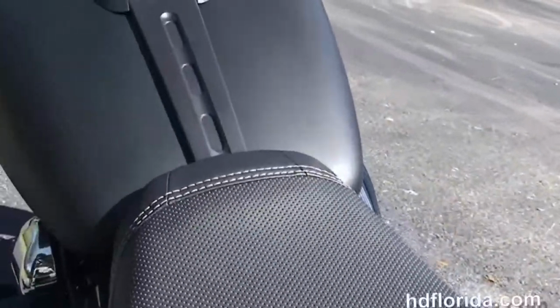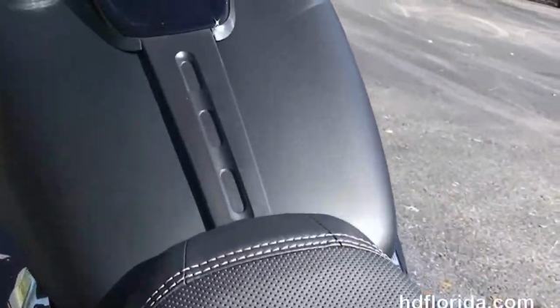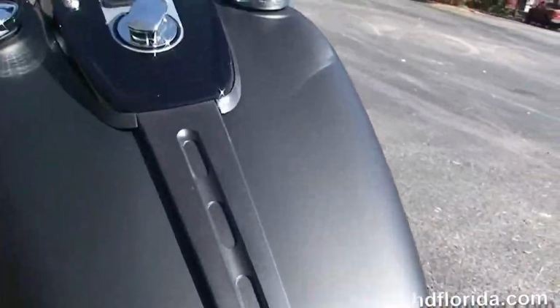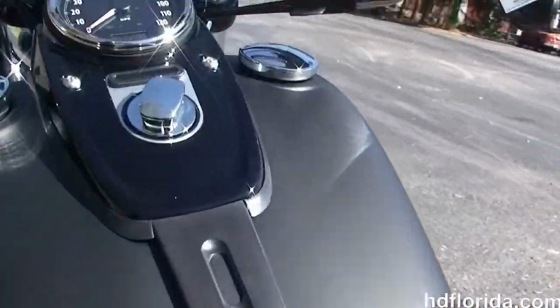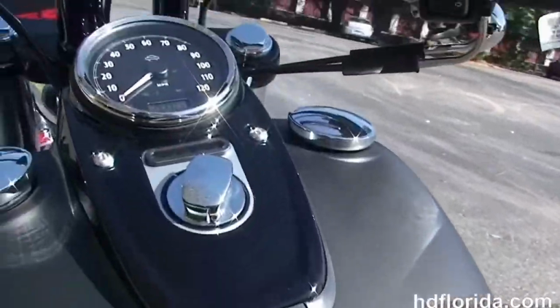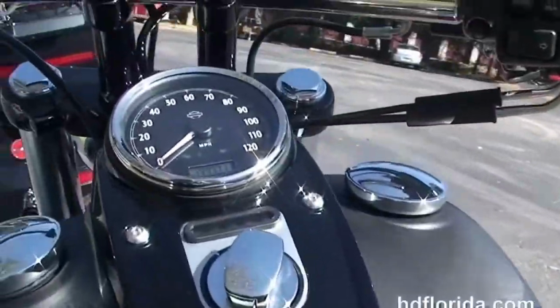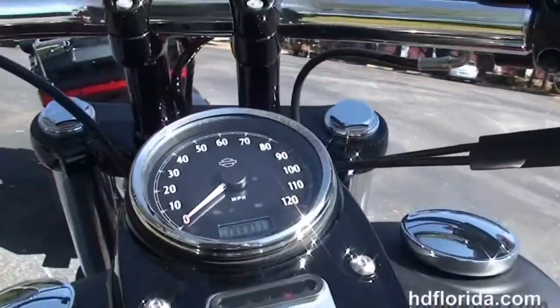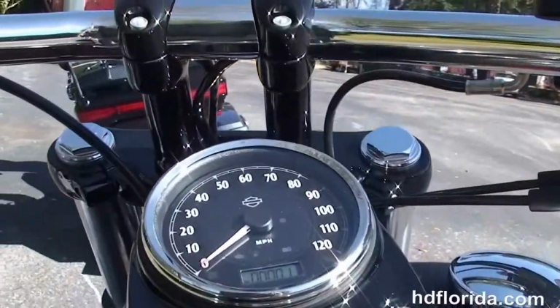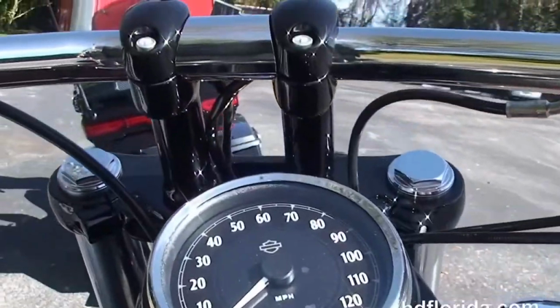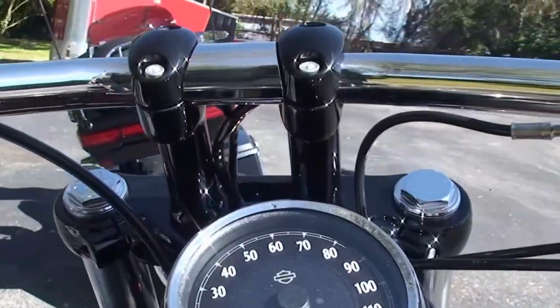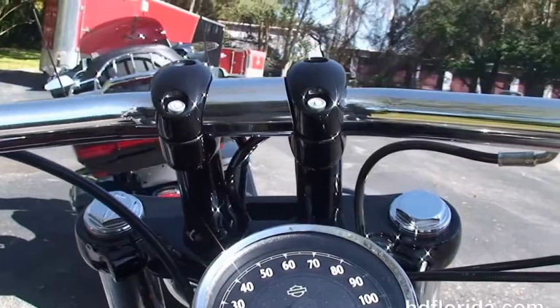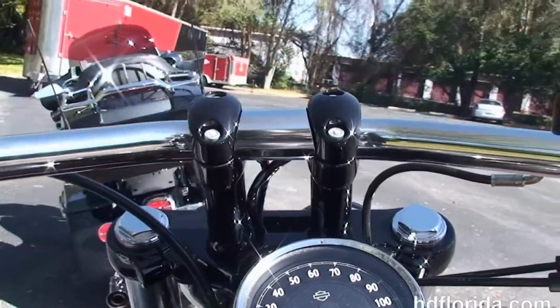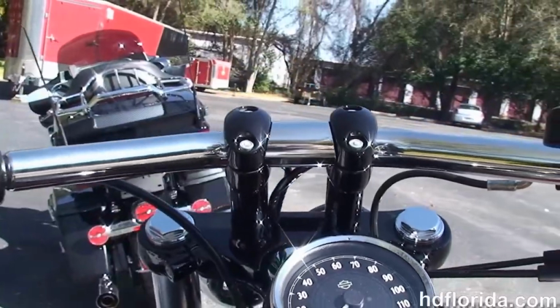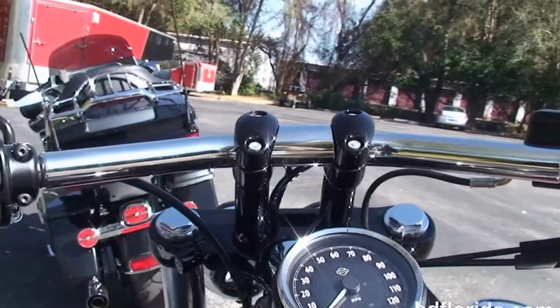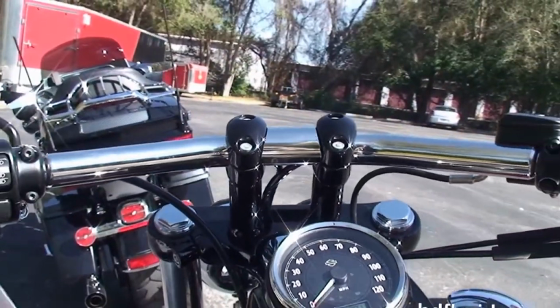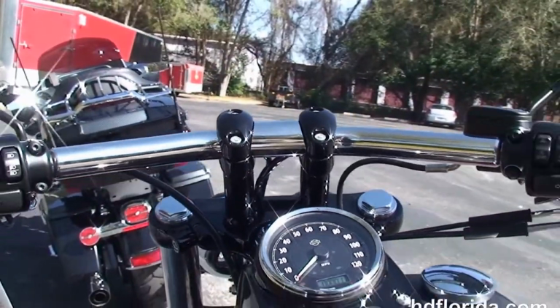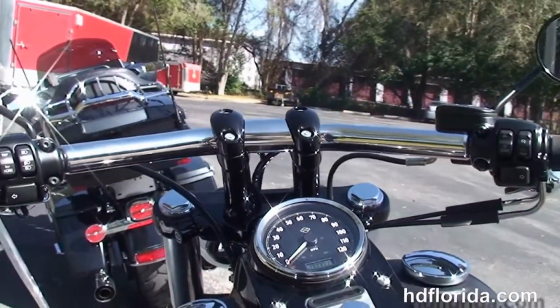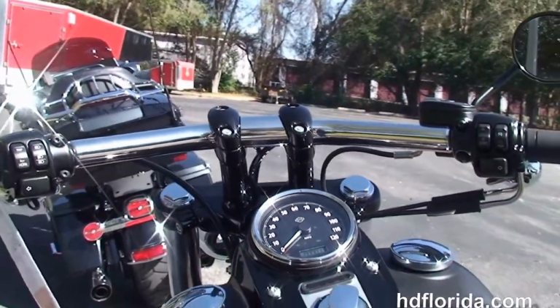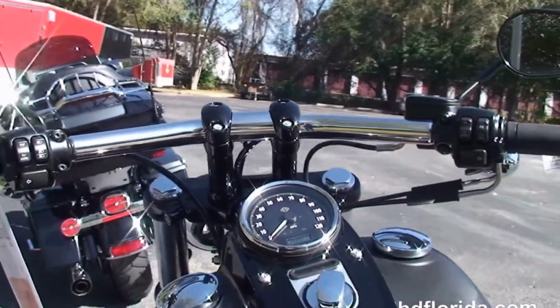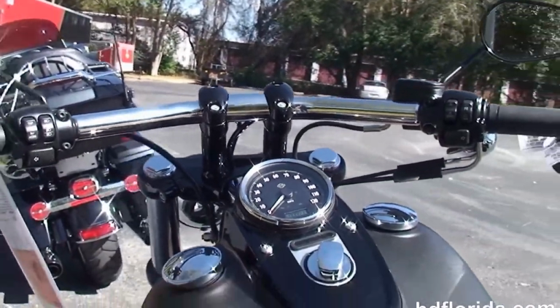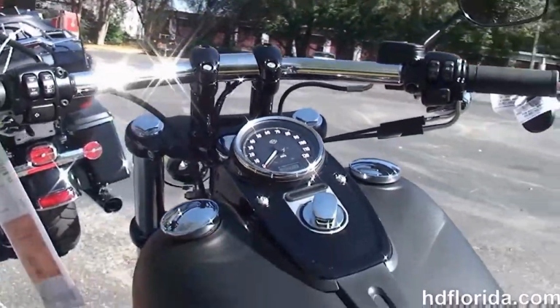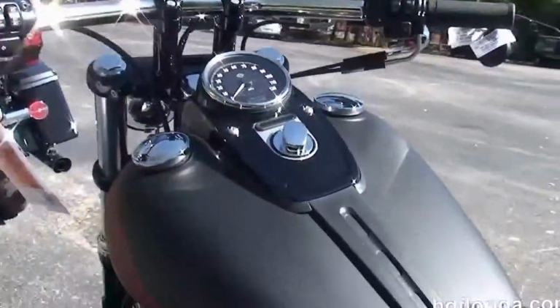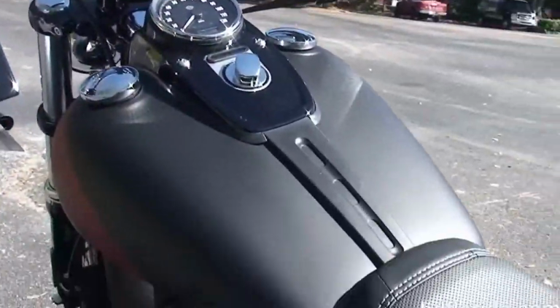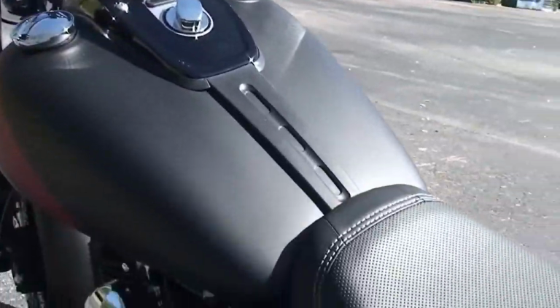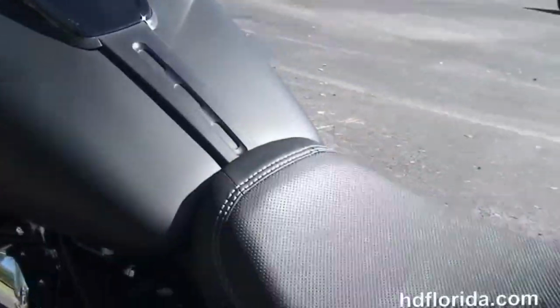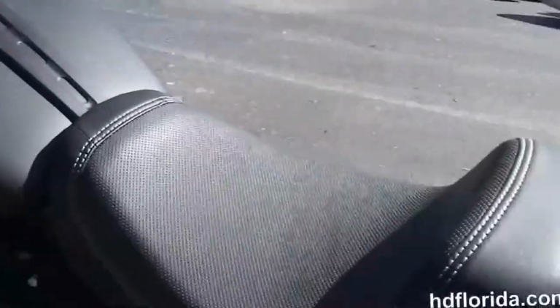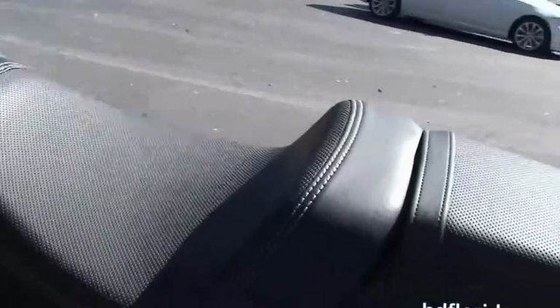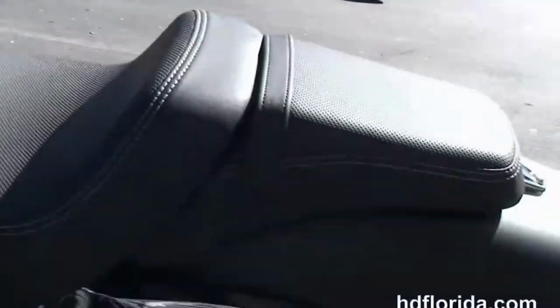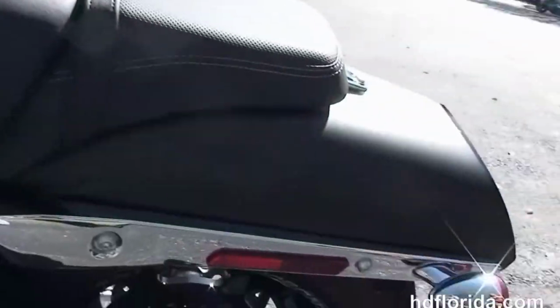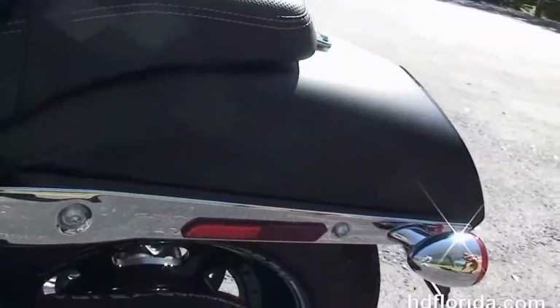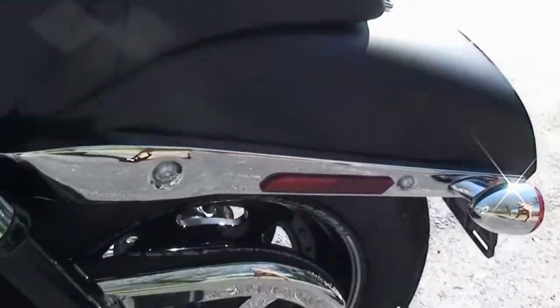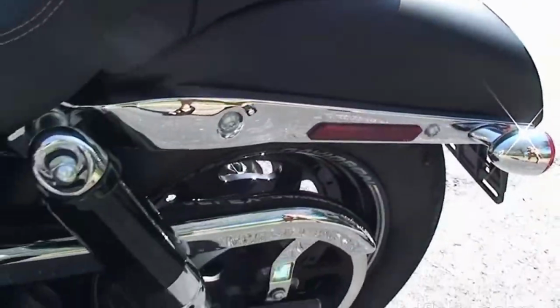It has a new ergonomic slim sculpted two-up seat, the console with five-inch gauges and integrated ignition switch, and internally wired T-drag style bars up front.